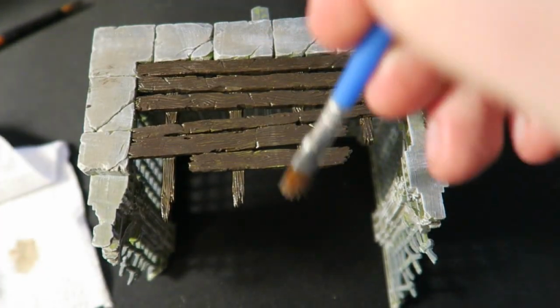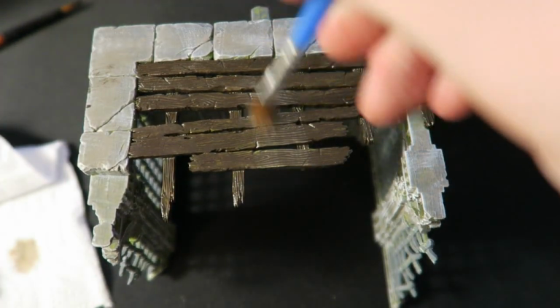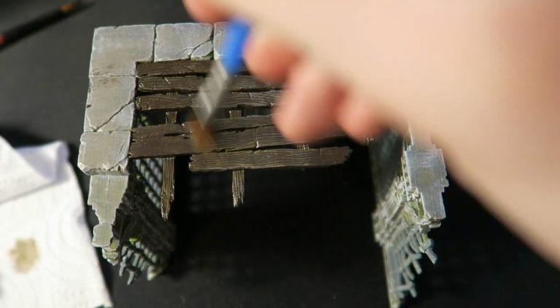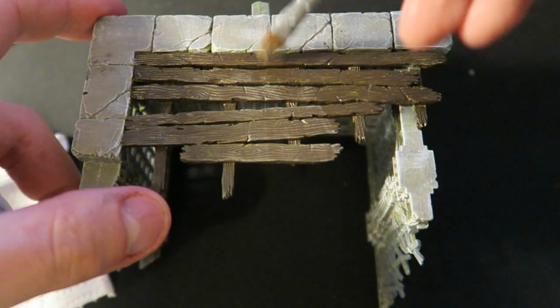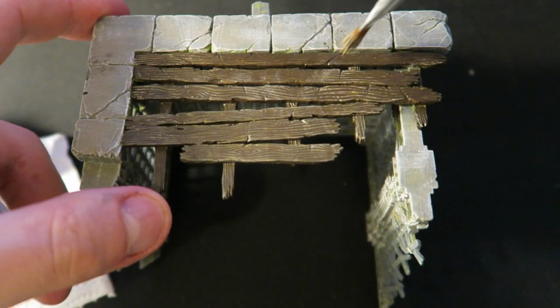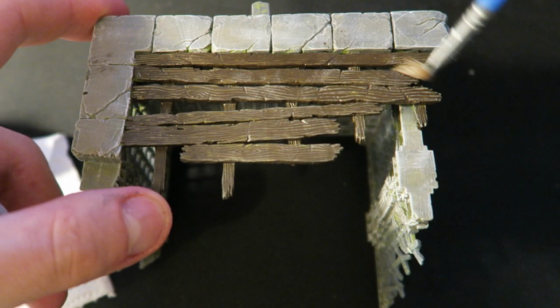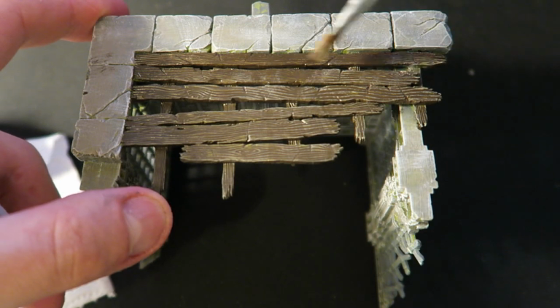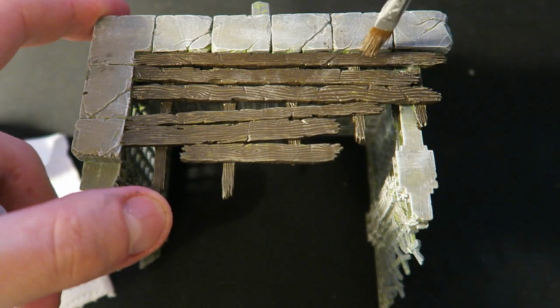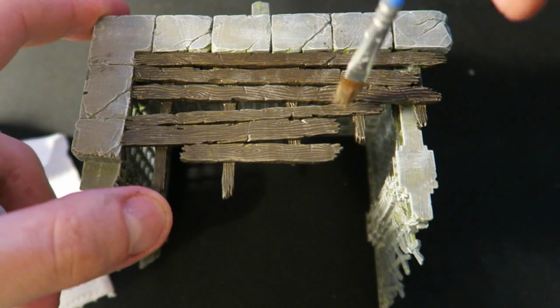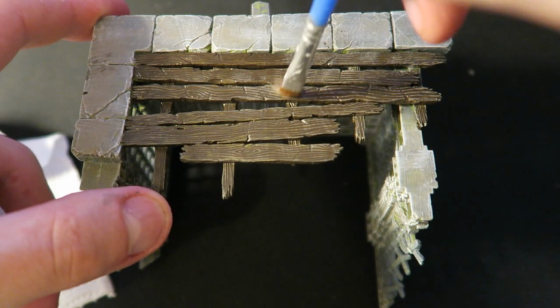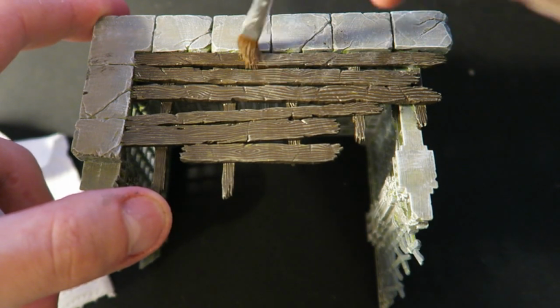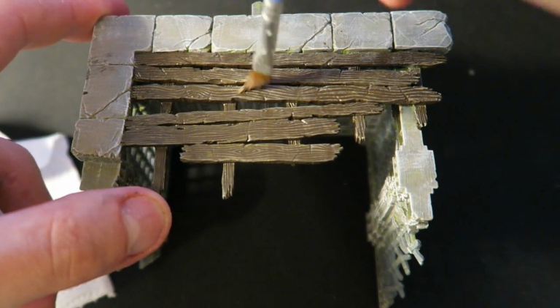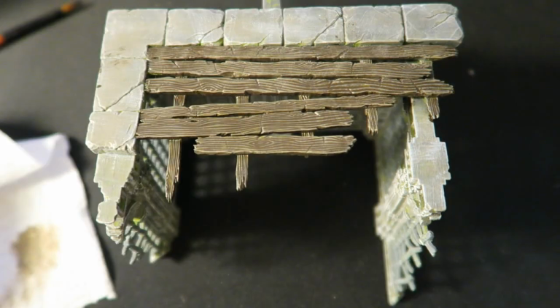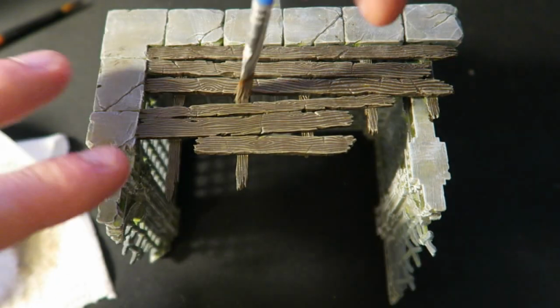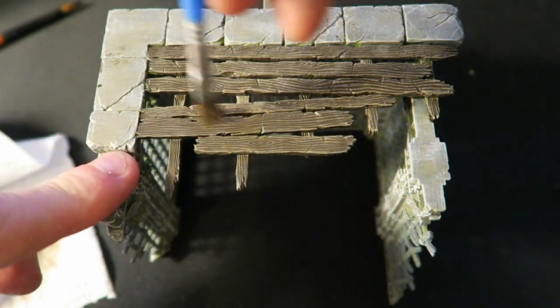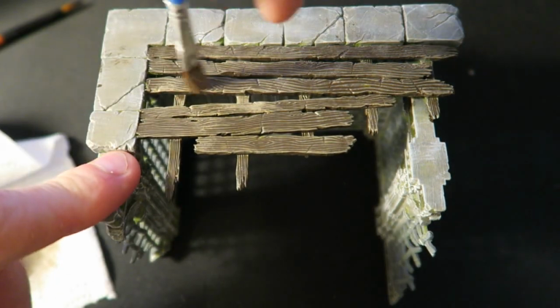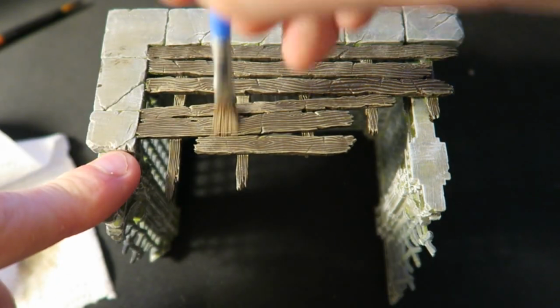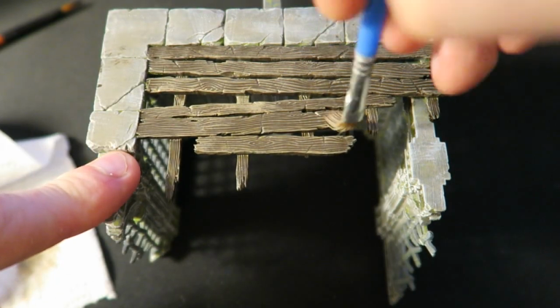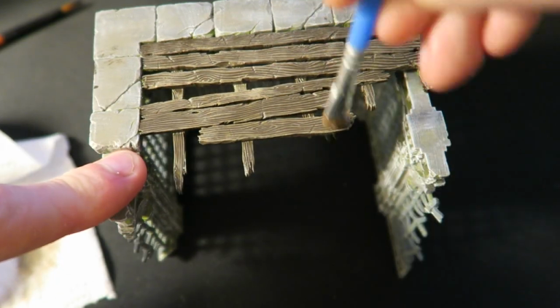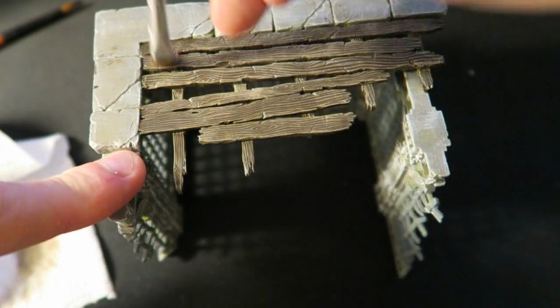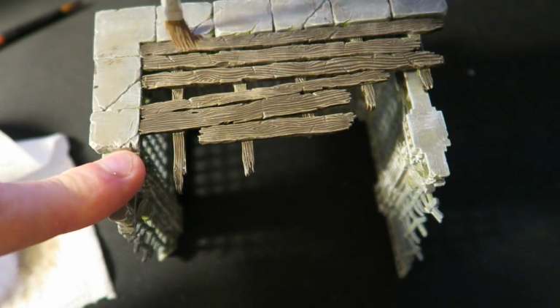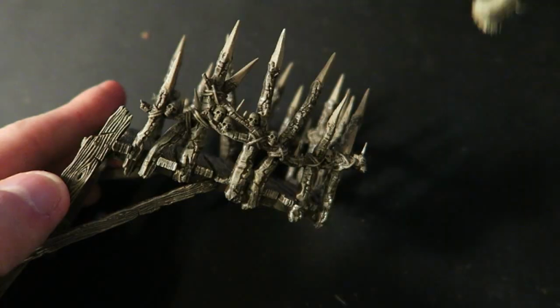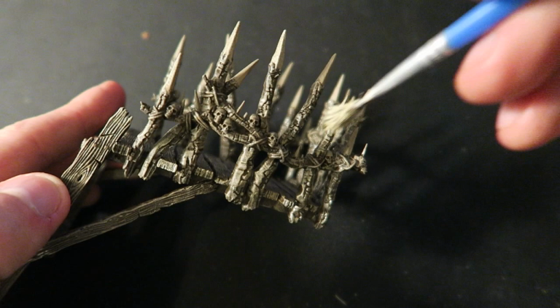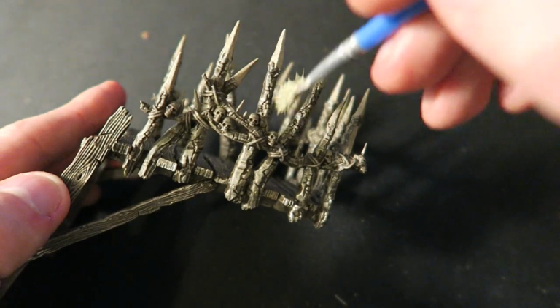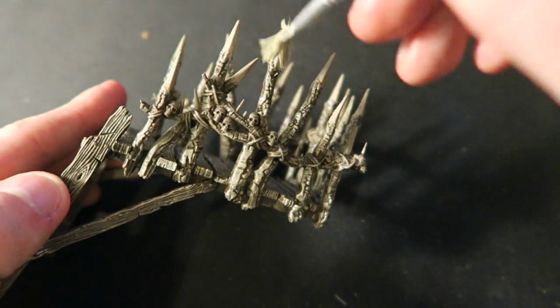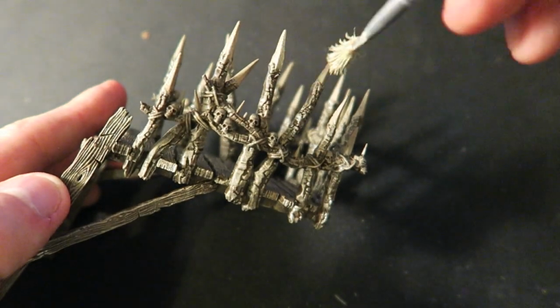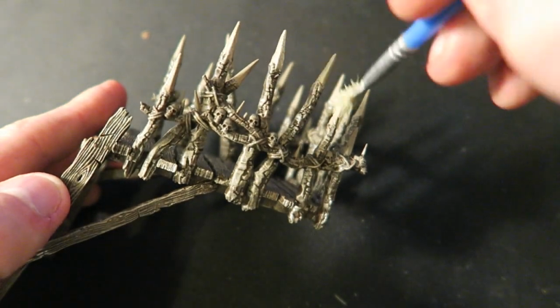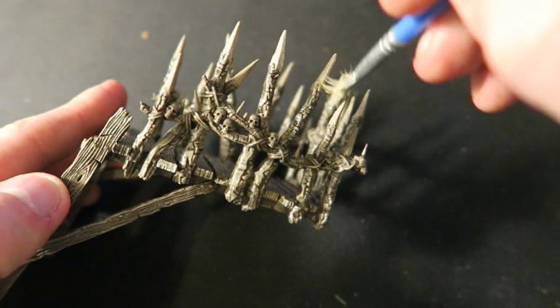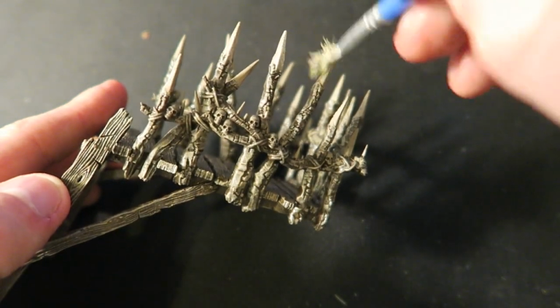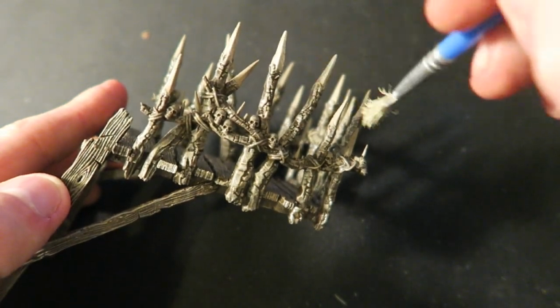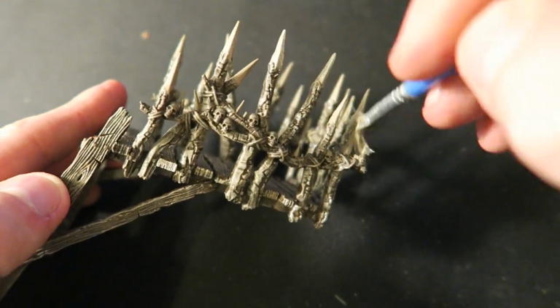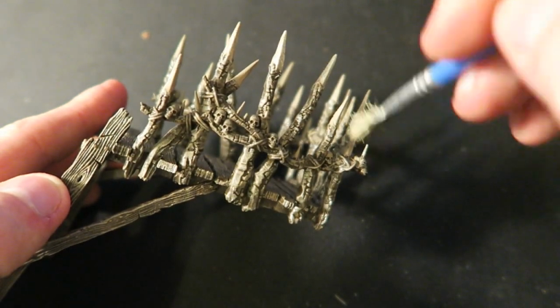Using Bane Blade Brown again I dry brushed over all of those wooden areas, and for any of those wooden spikes I went a little bit more heavy with that dry brush.